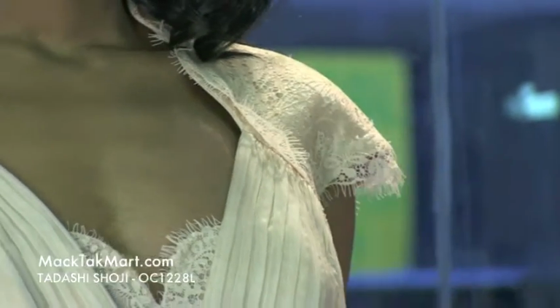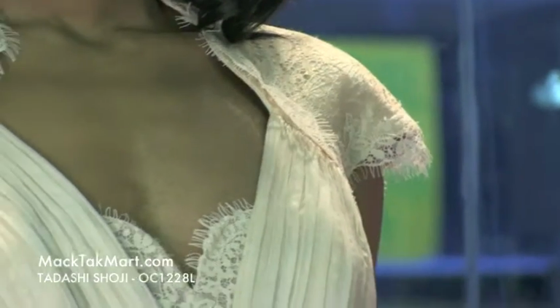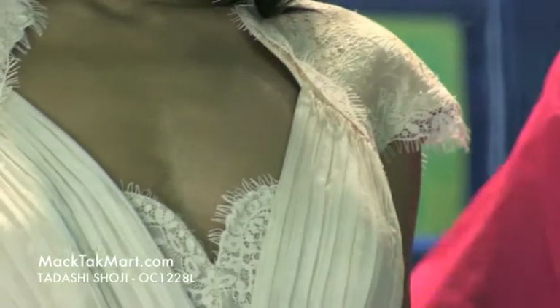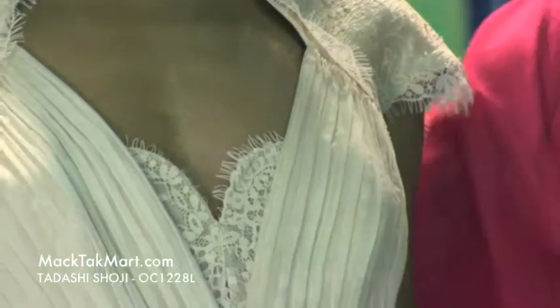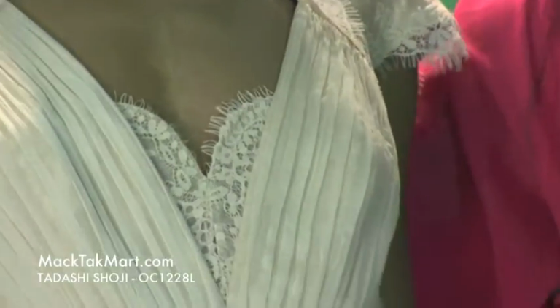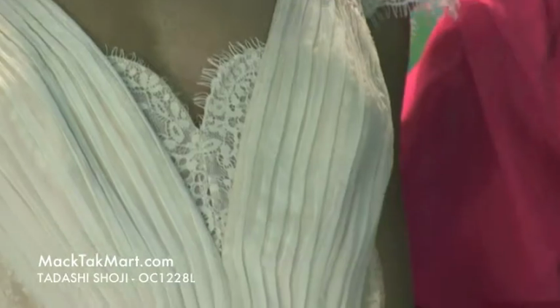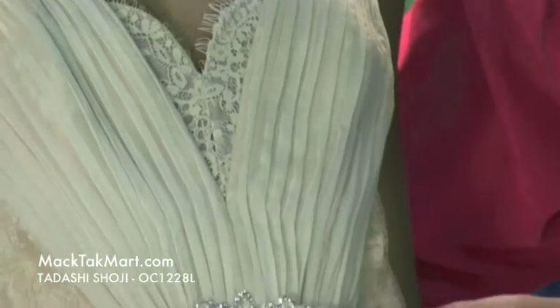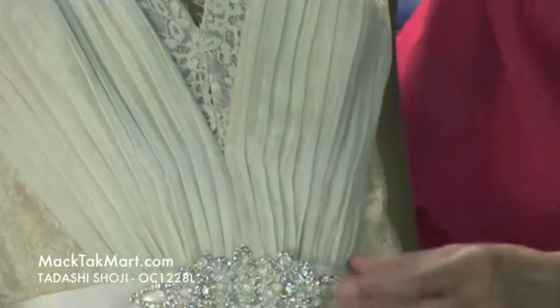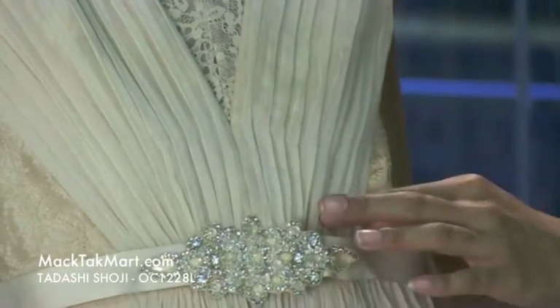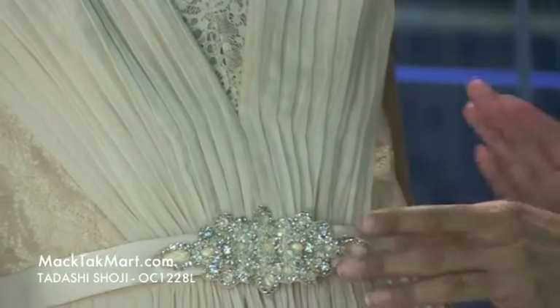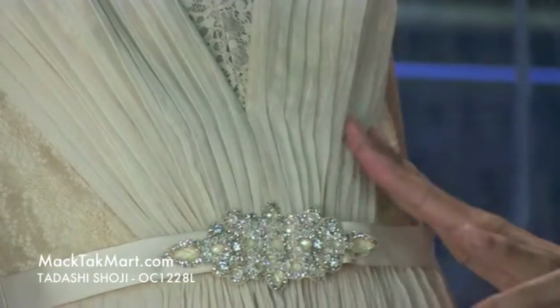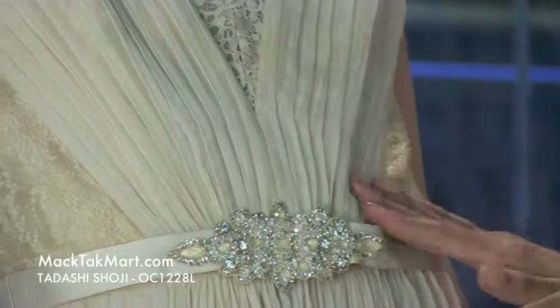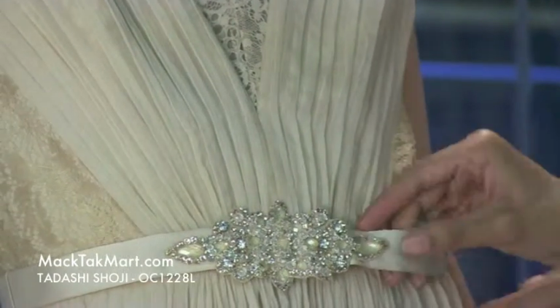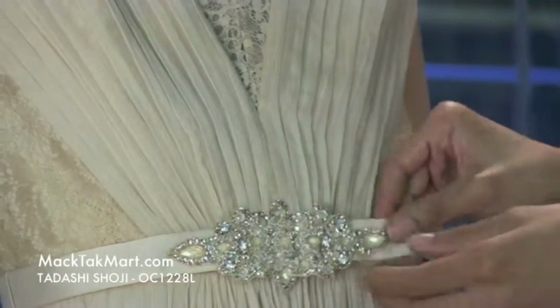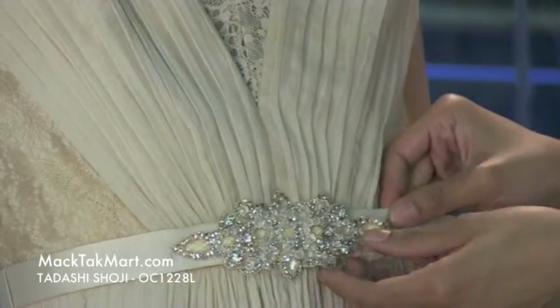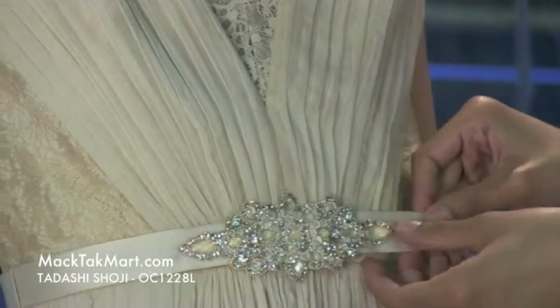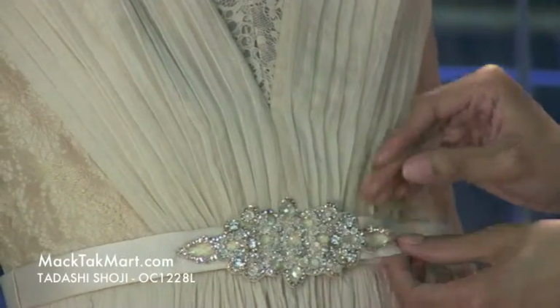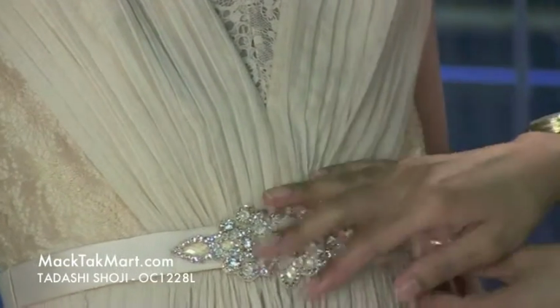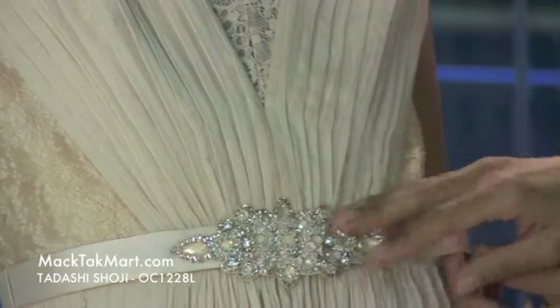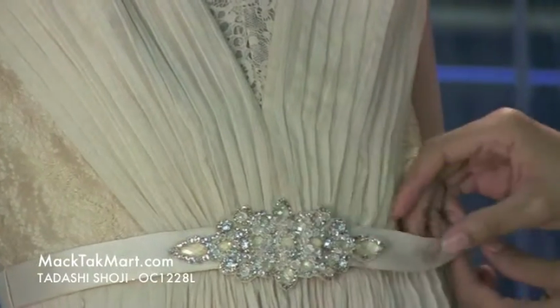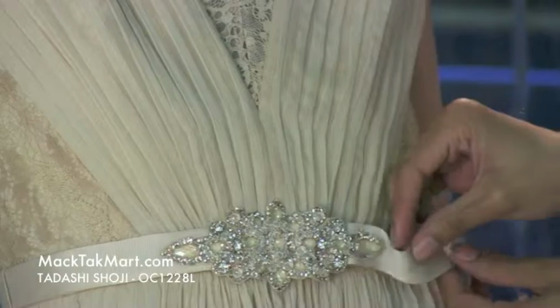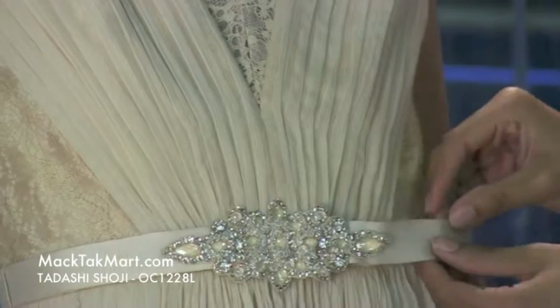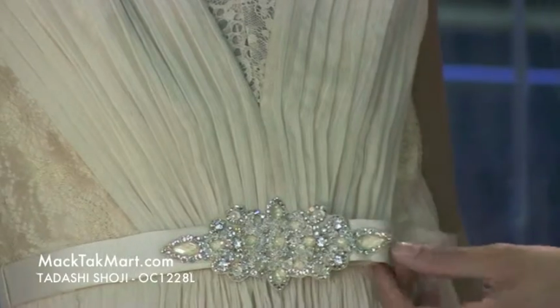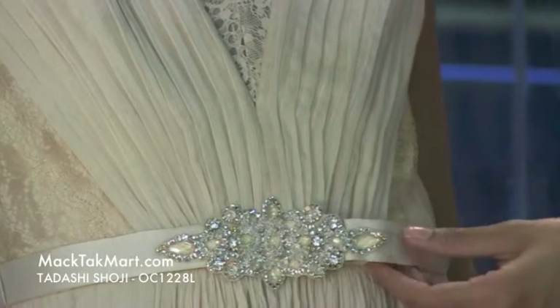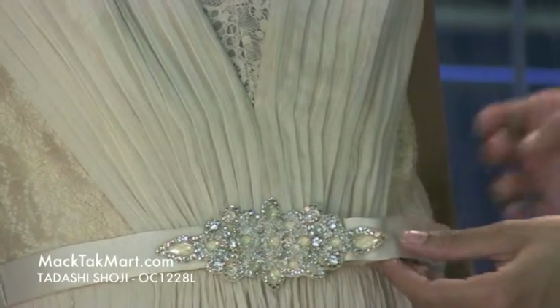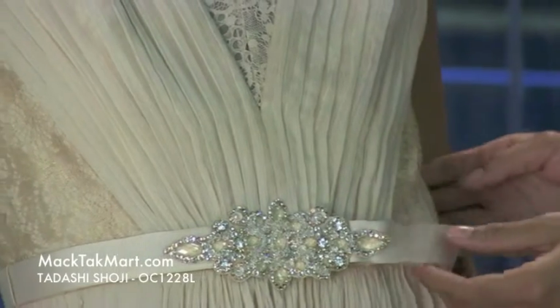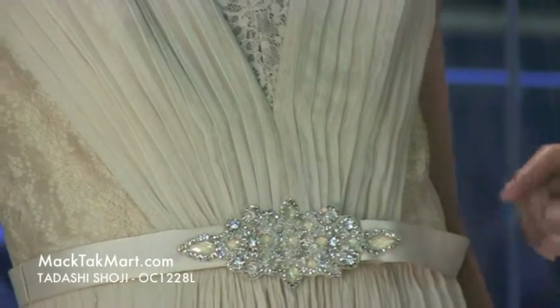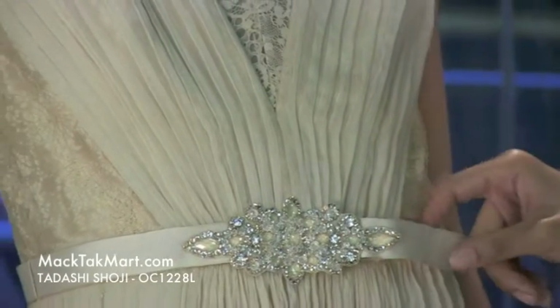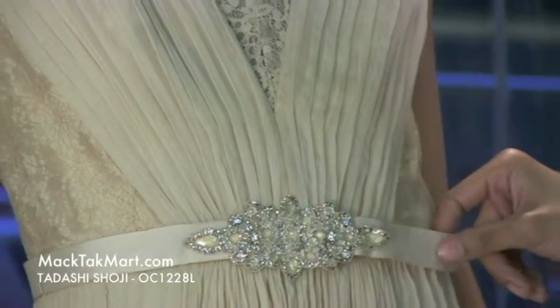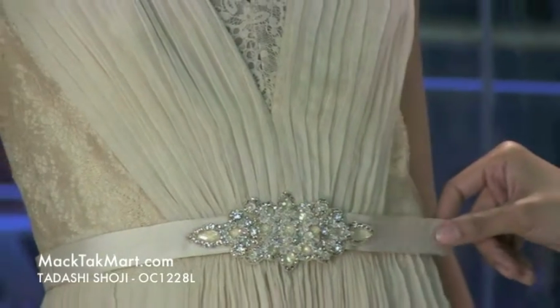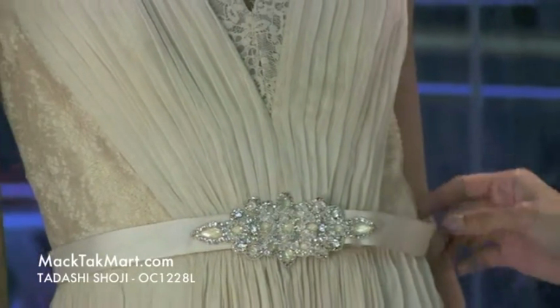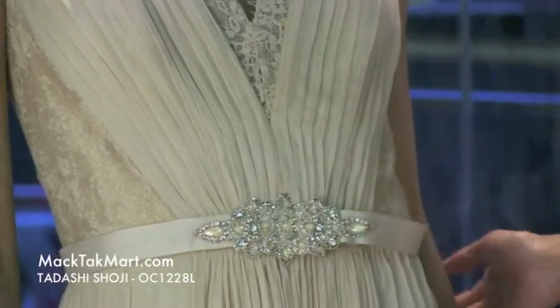Here in the mid section there's ruching with the silk chiffon and beautiful crystal work, giving you a very nice shimmery glow.